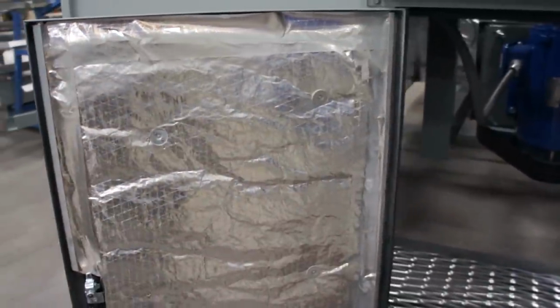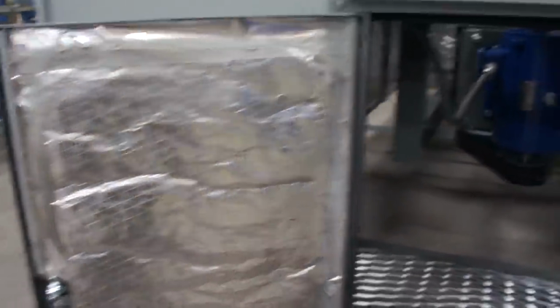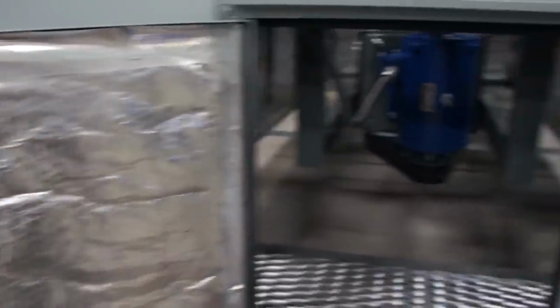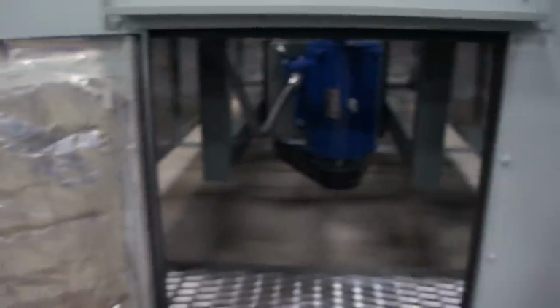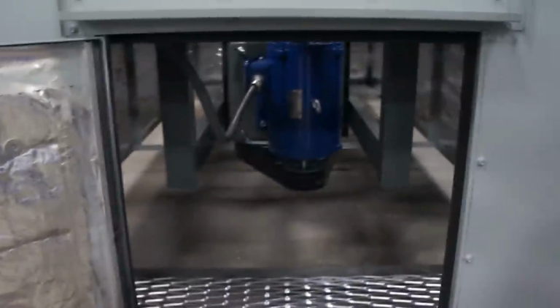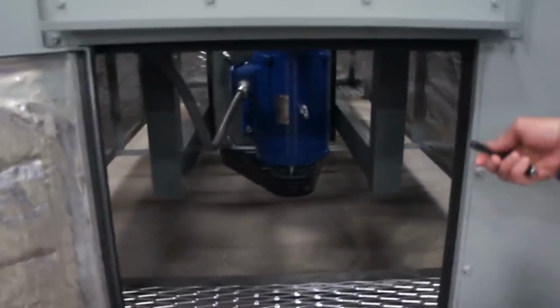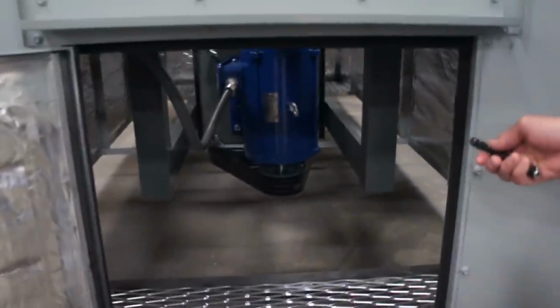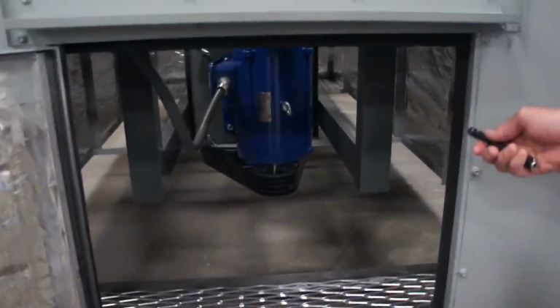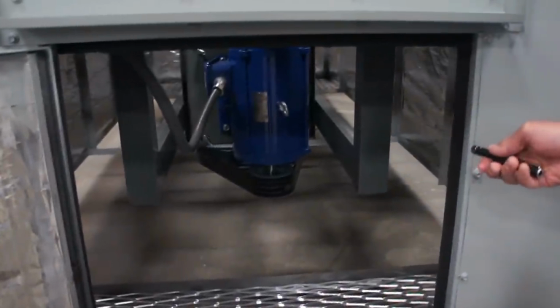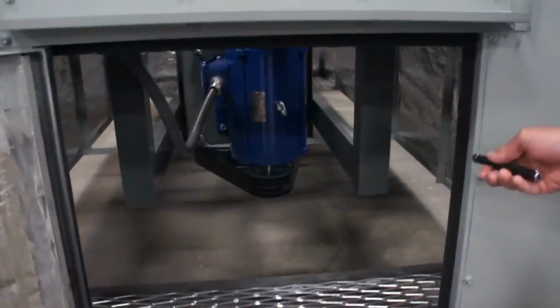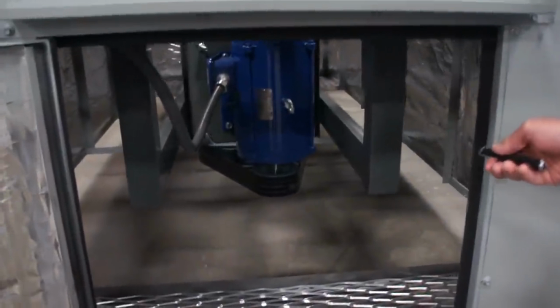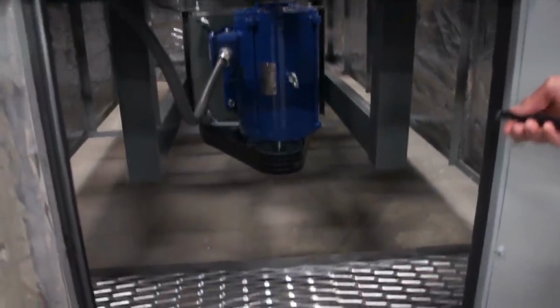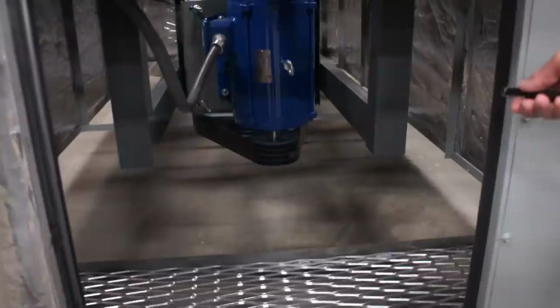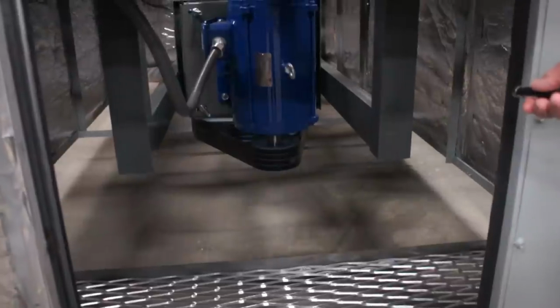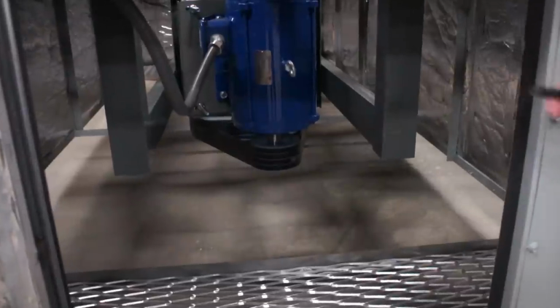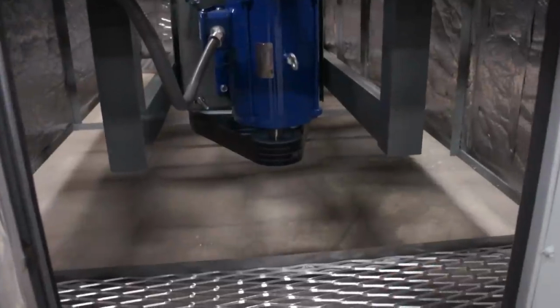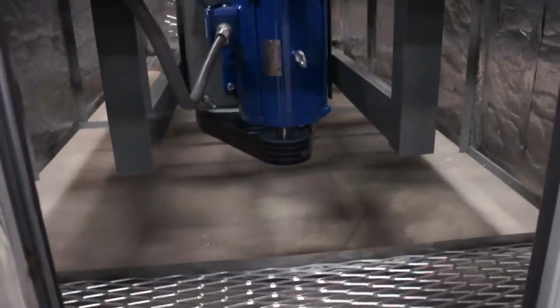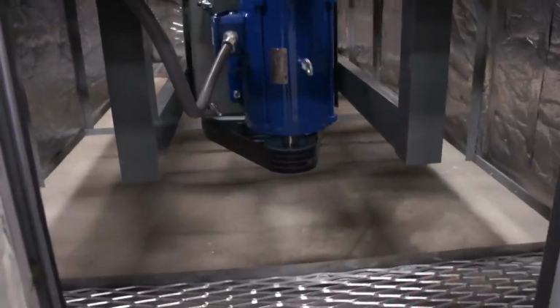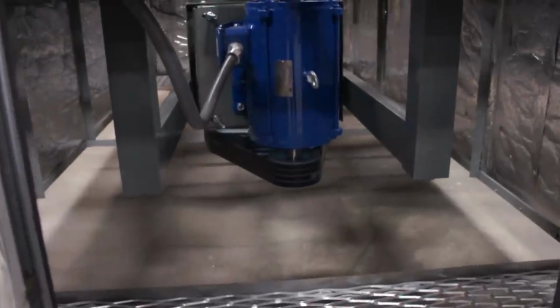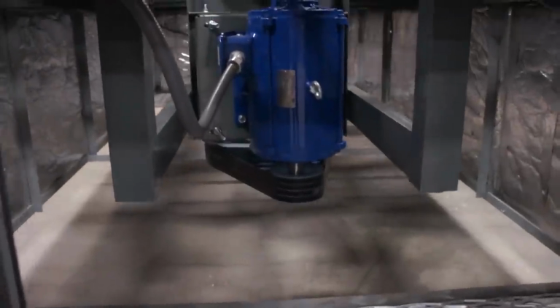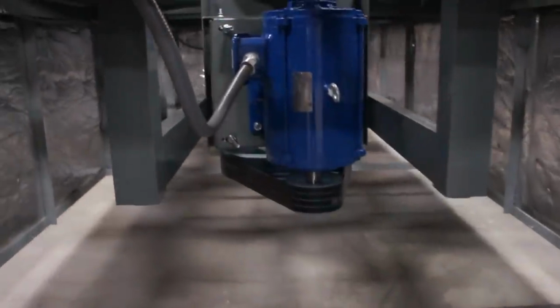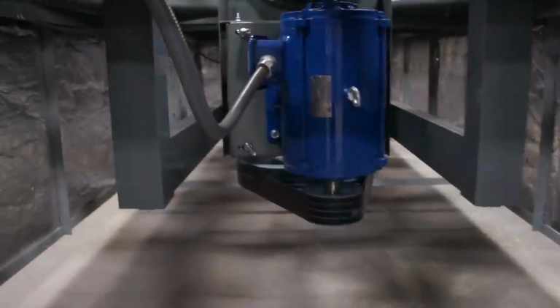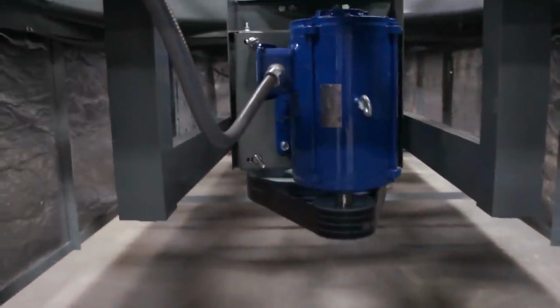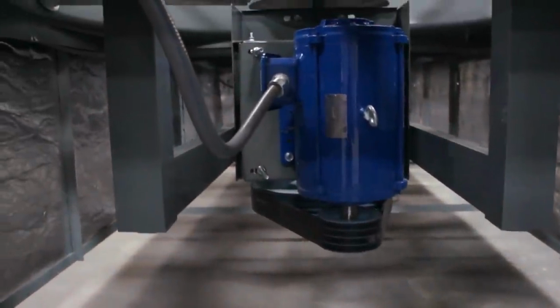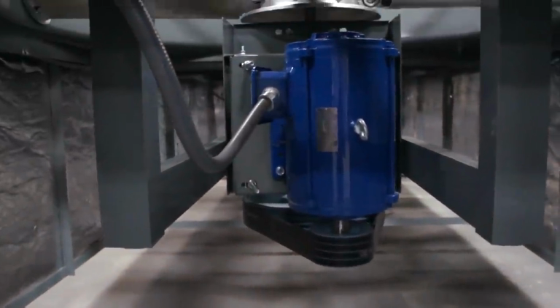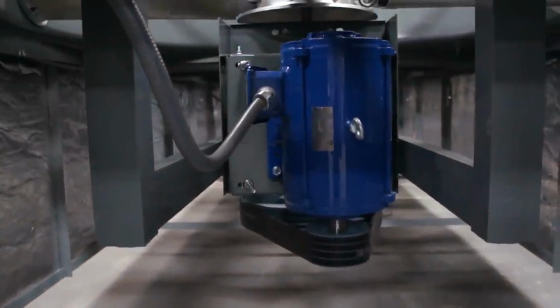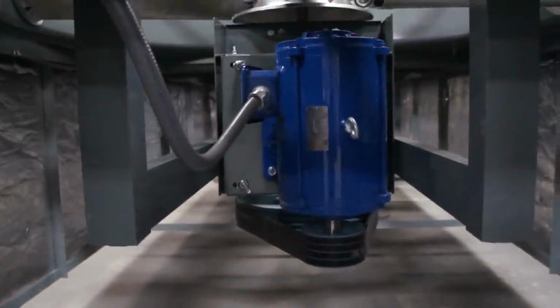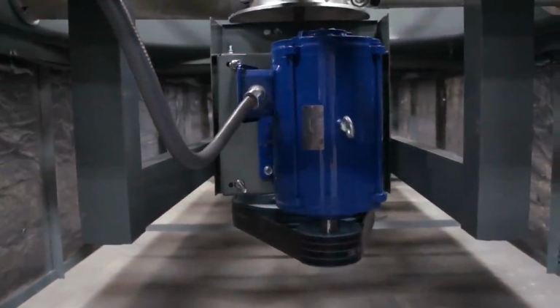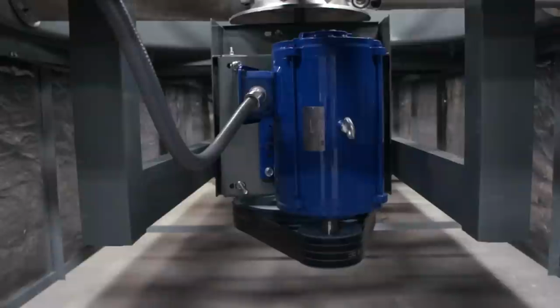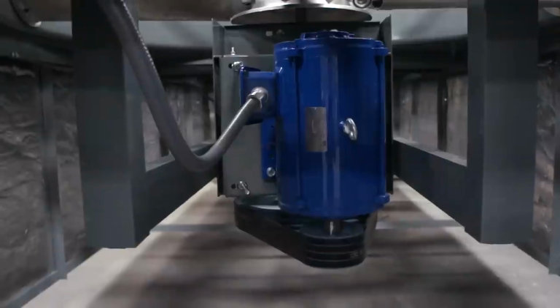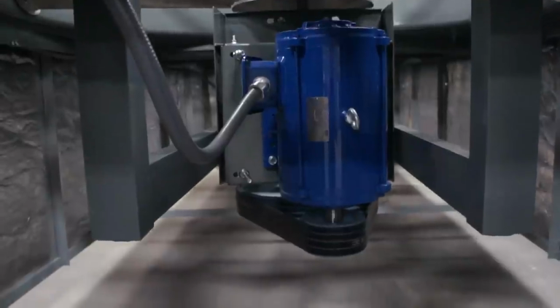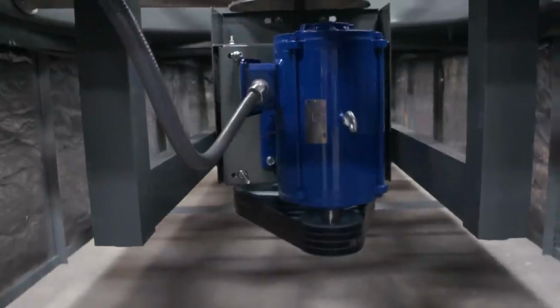The fan also has a high efficiency propeller fan with a multiple belt drive to prevent slippage. It's very ruggedly built and moves the most air with the least amount of horsepower in the industry.